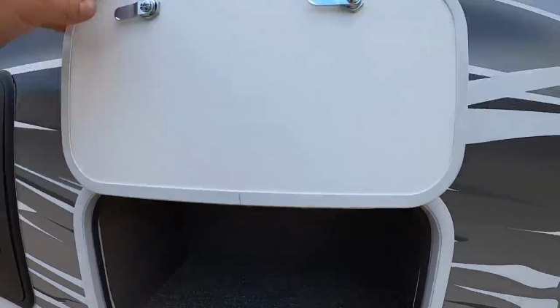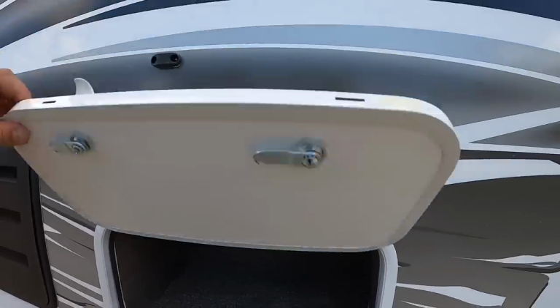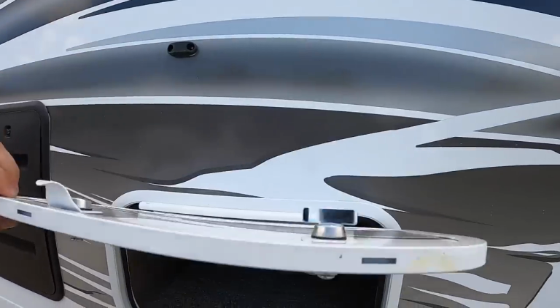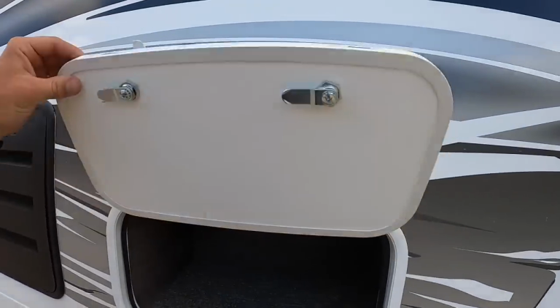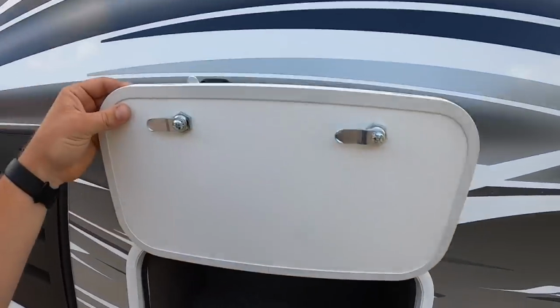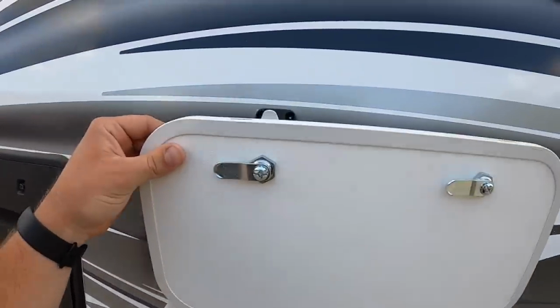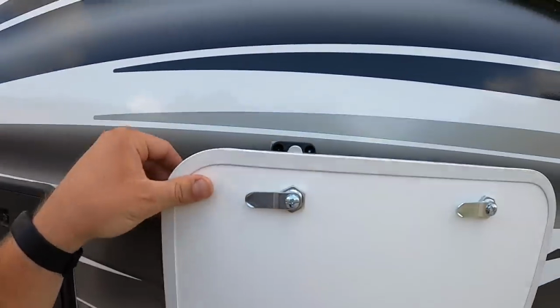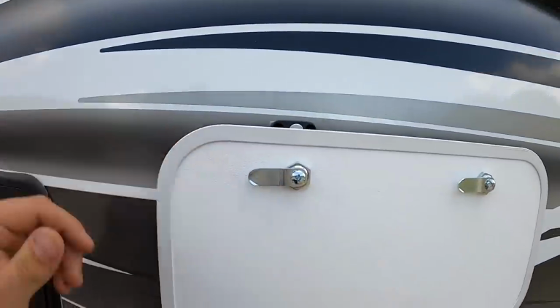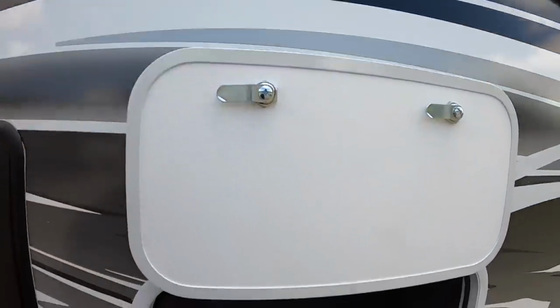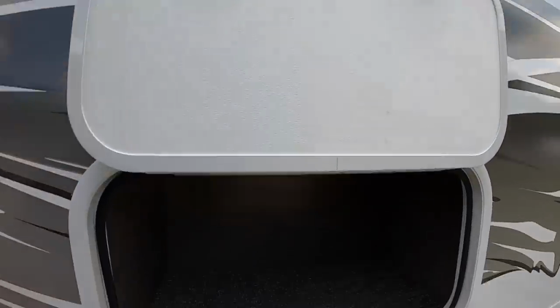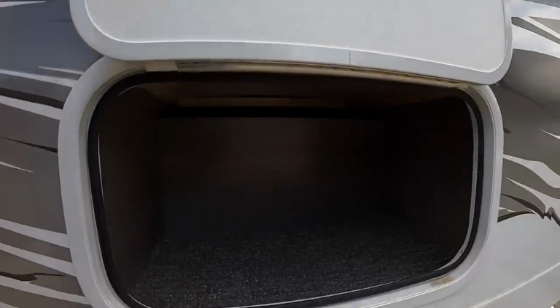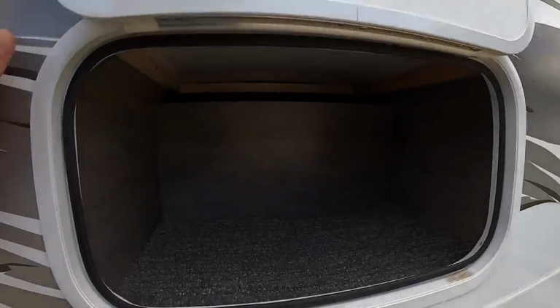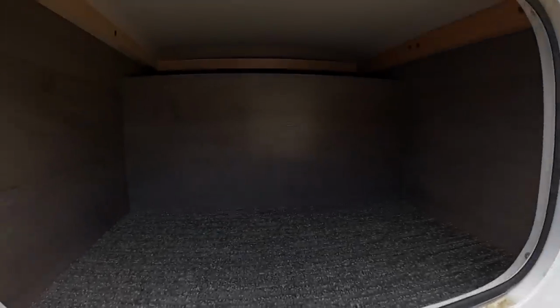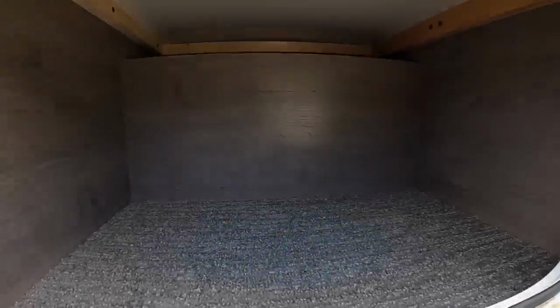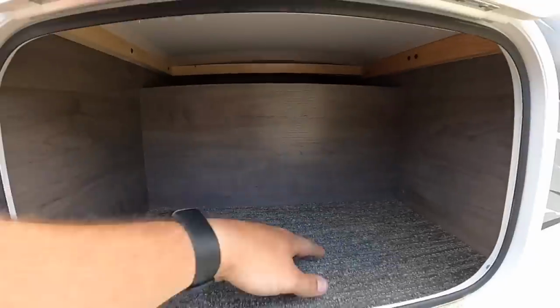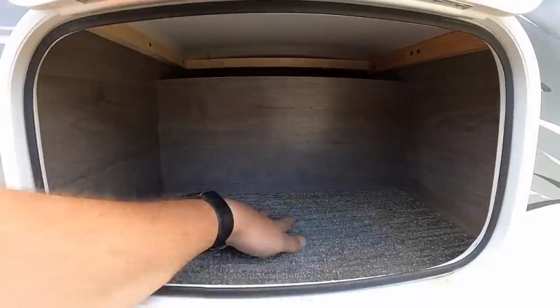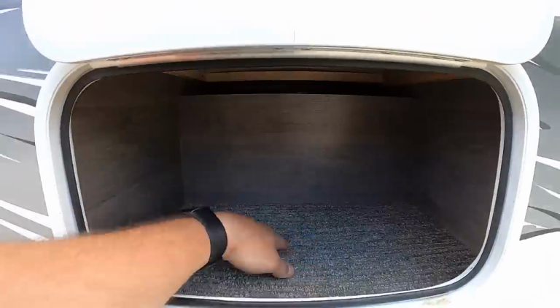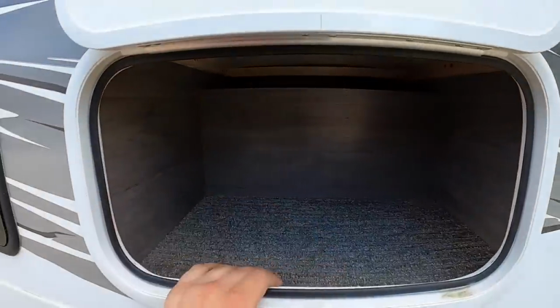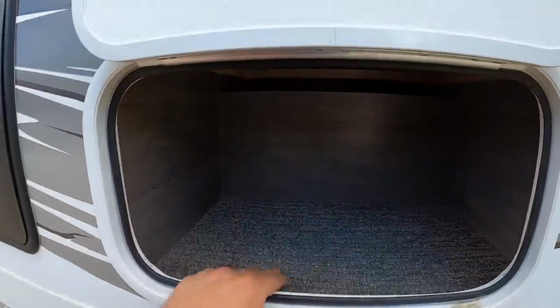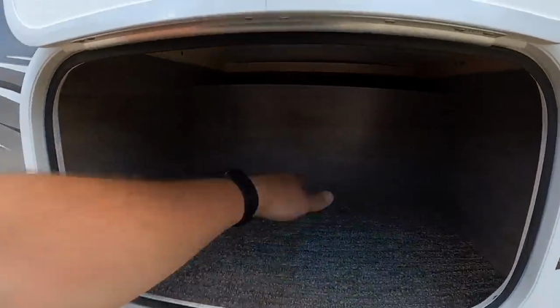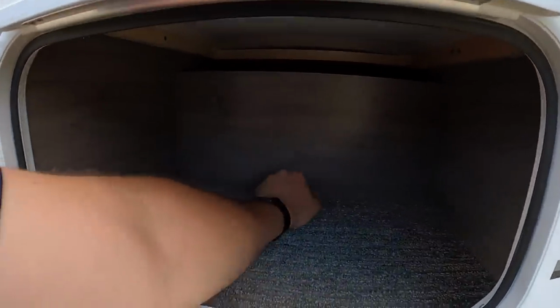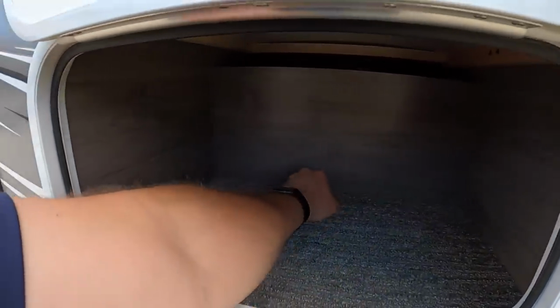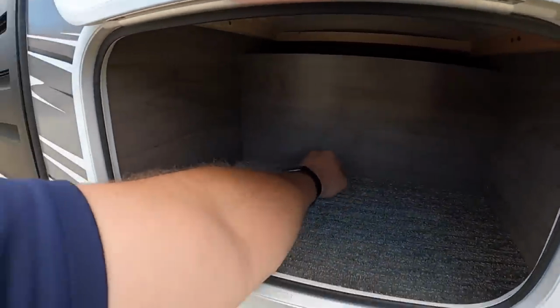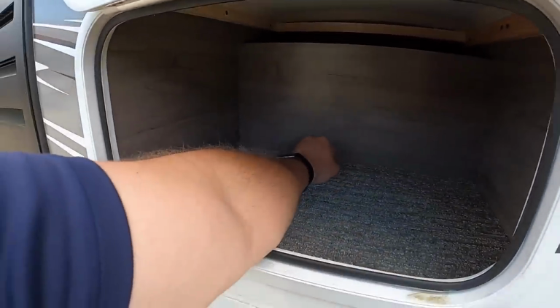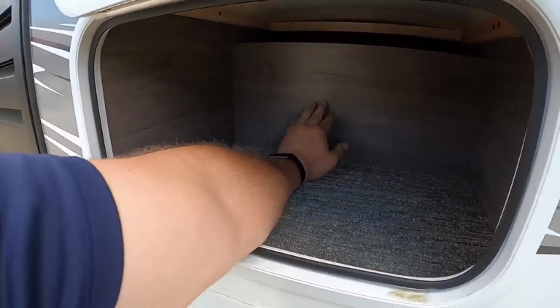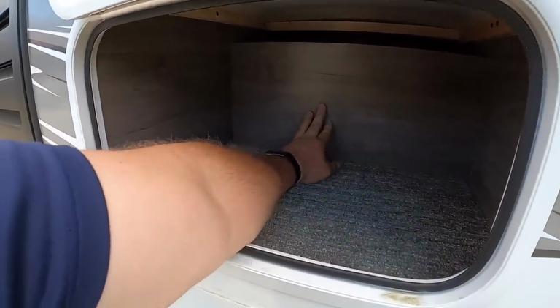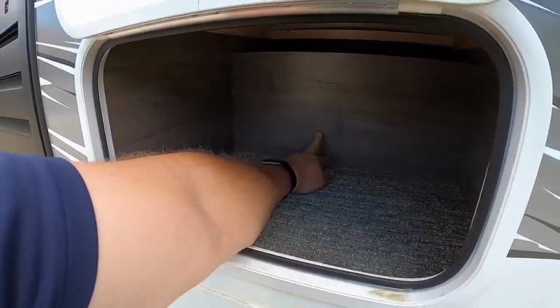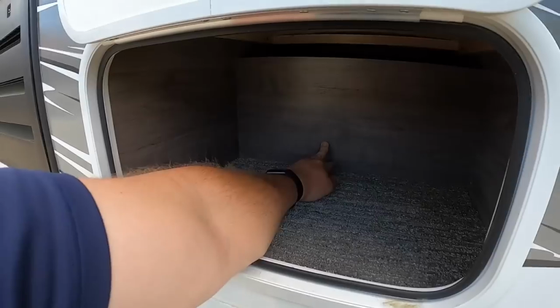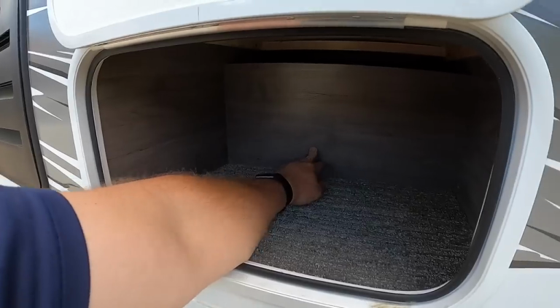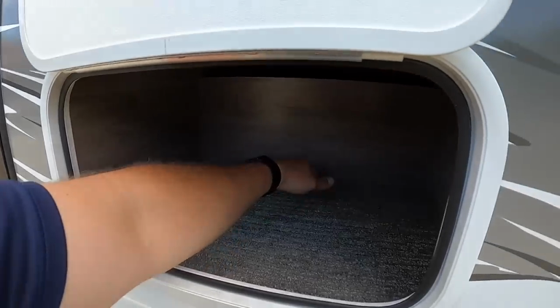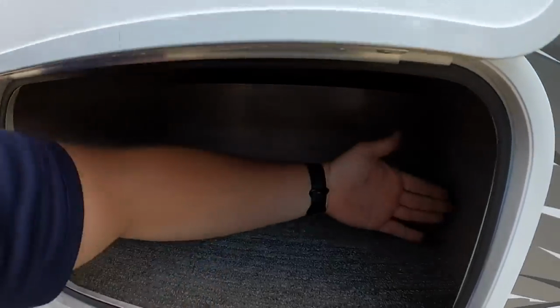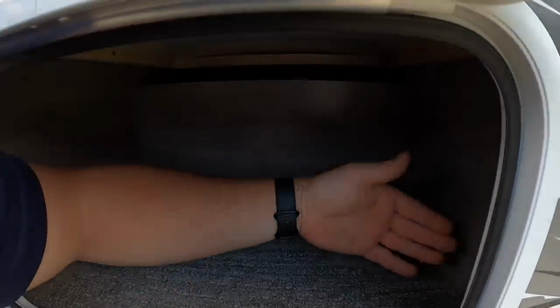We've got a couple of outdoor compartments here with insulated door hatches and a magnetic strip to hold up the door — very convenient. It is carpeted inside. I don't know the exact depth but if you look at my arm it's about that deep and this wide.